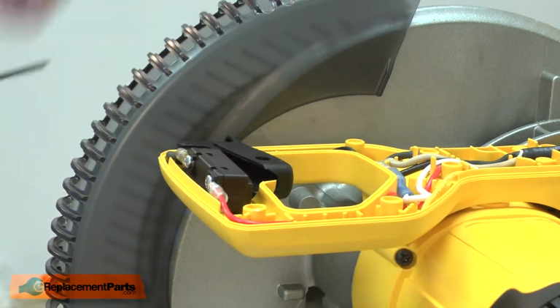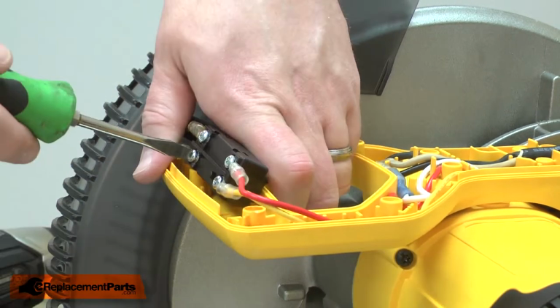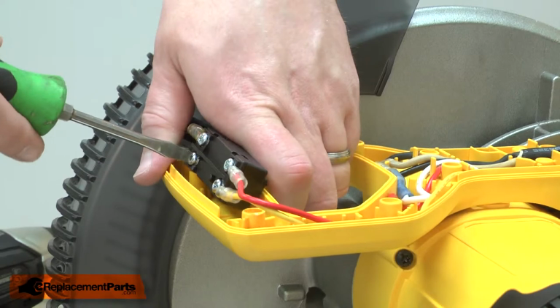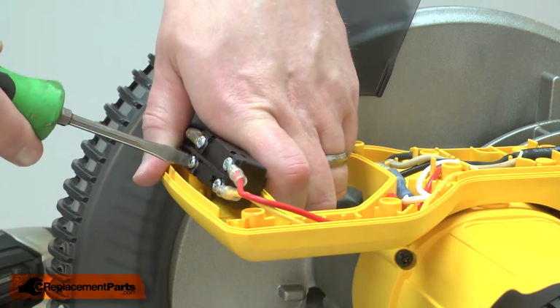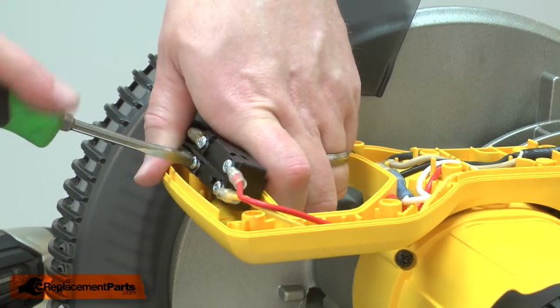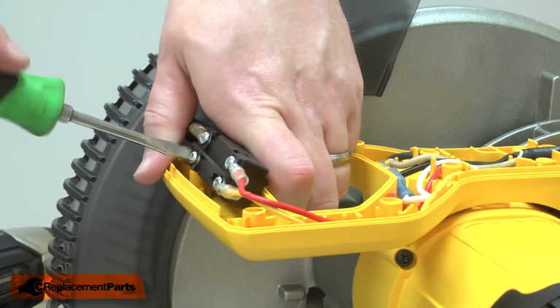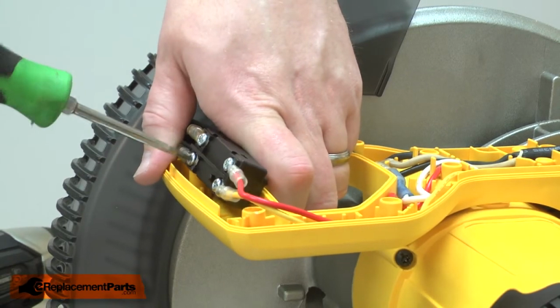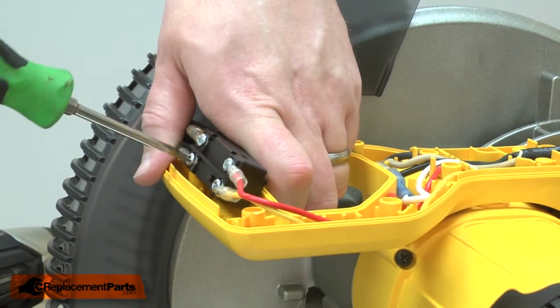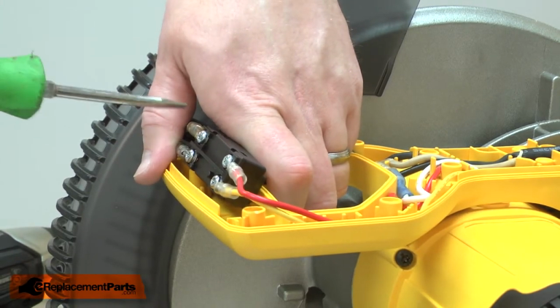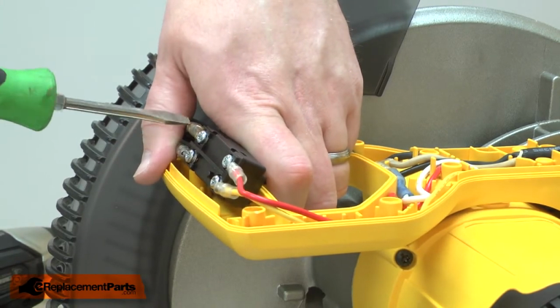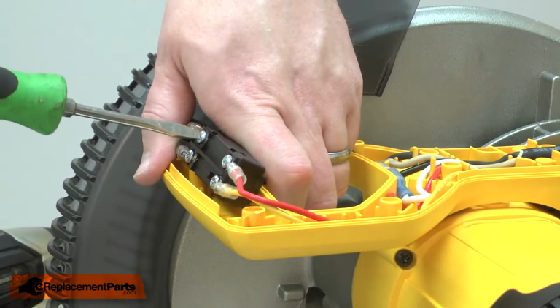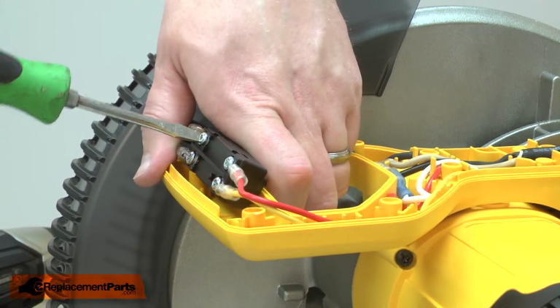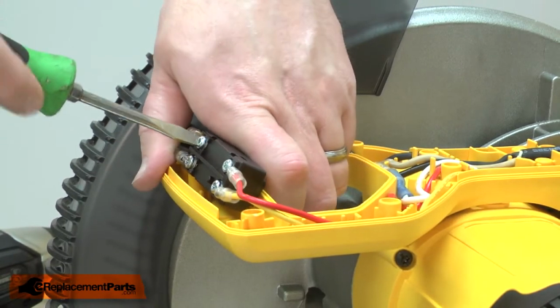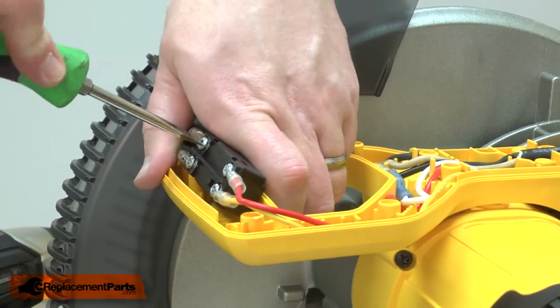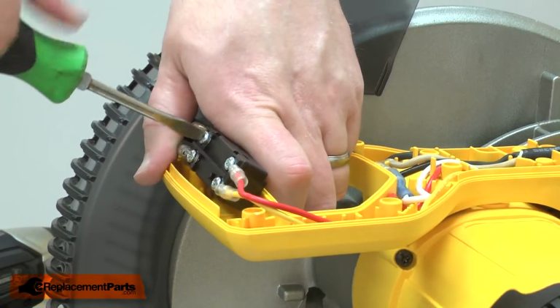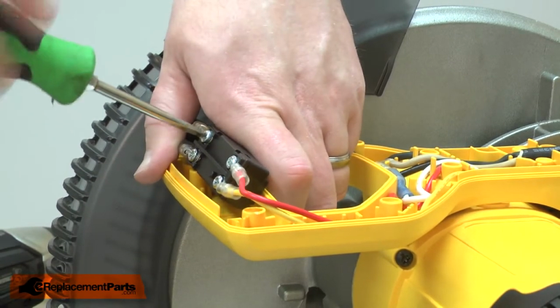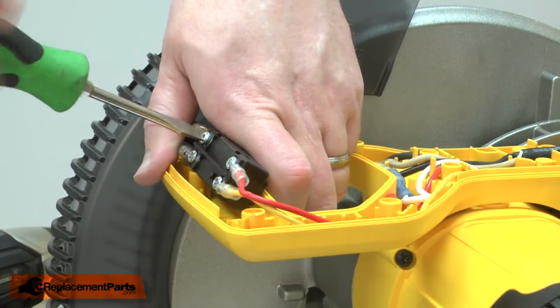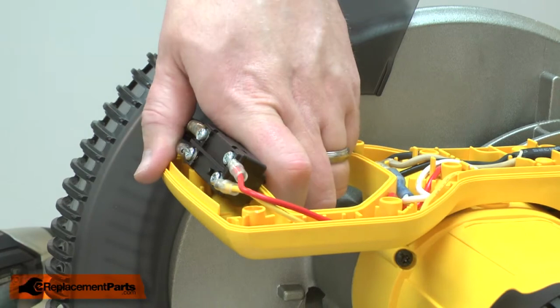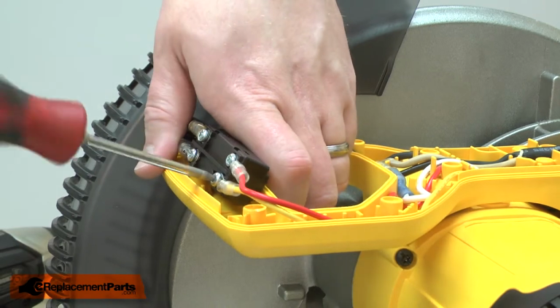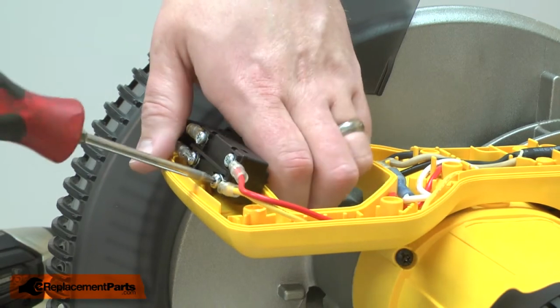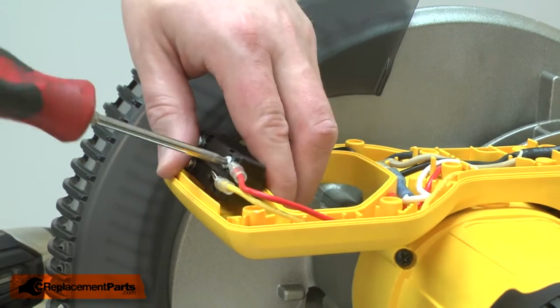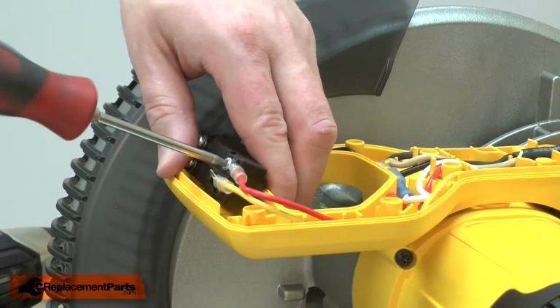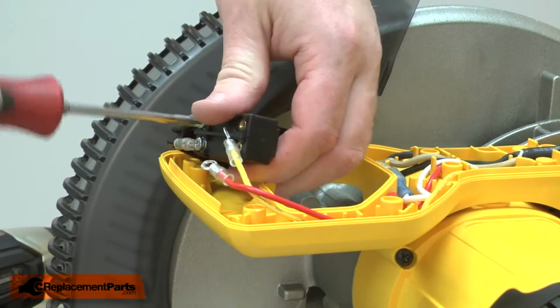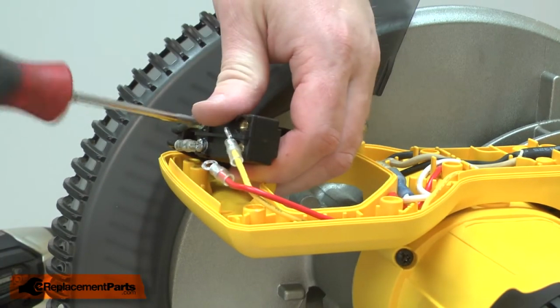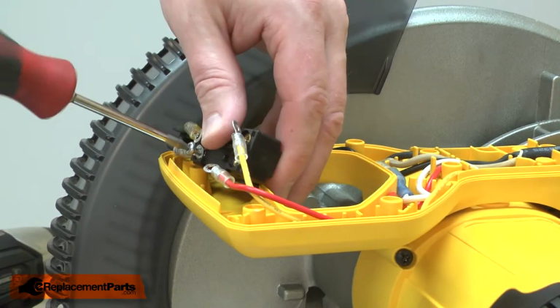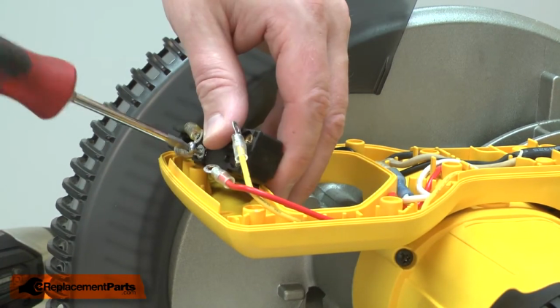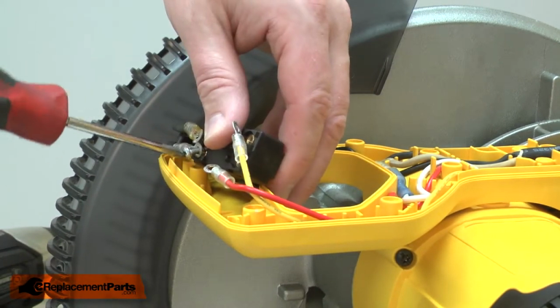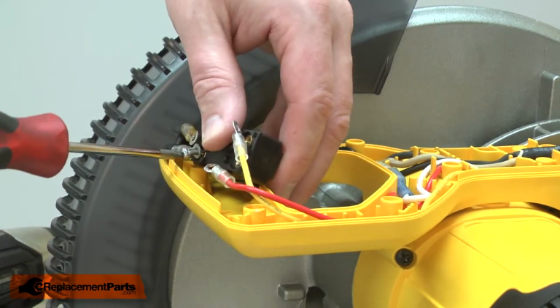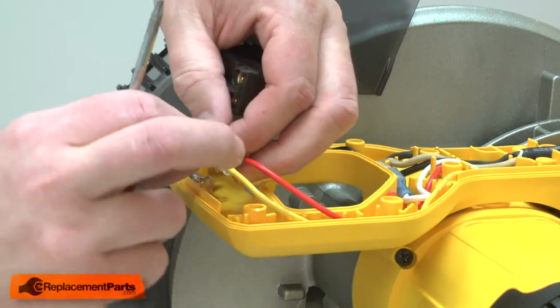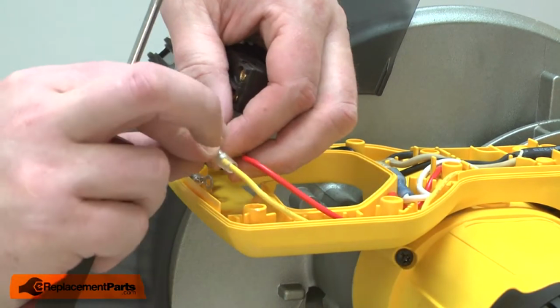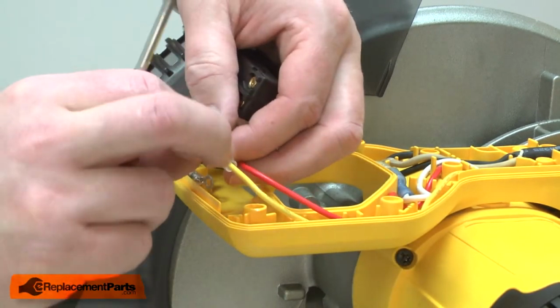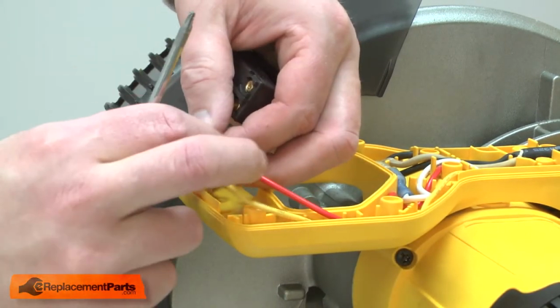Now I can remove the wires from the switch. I'll take note of the location of each of the wires. Now I can install the new switch.